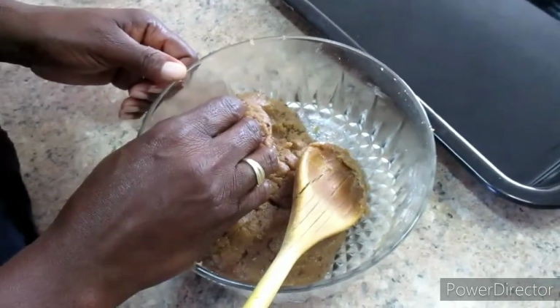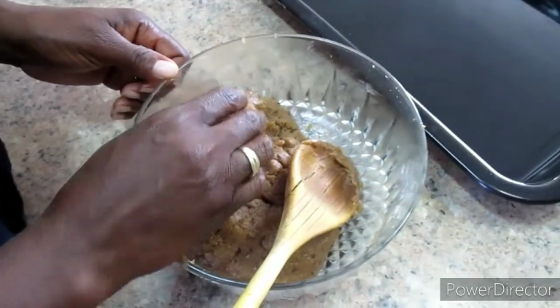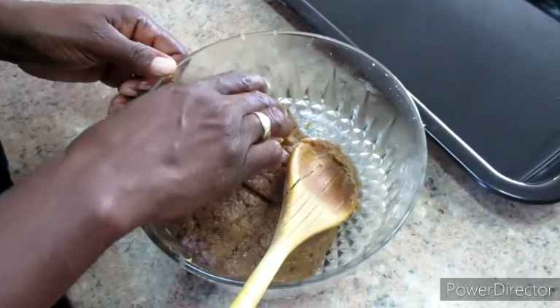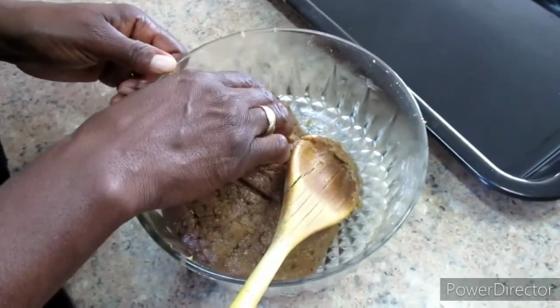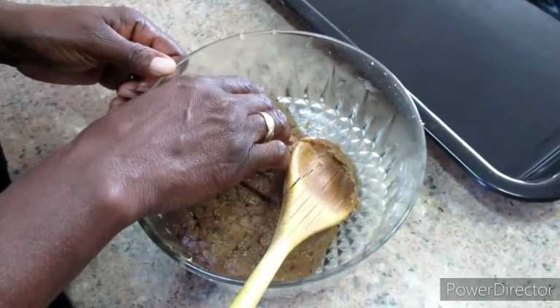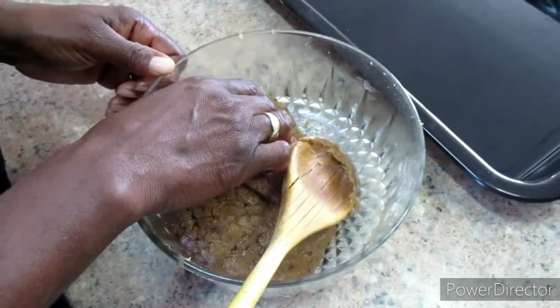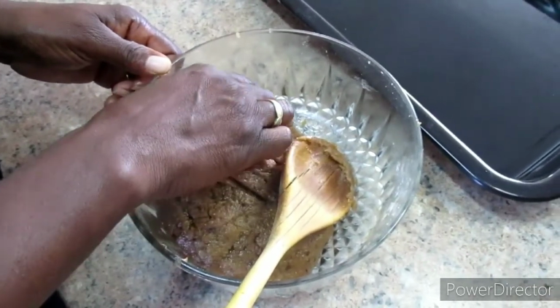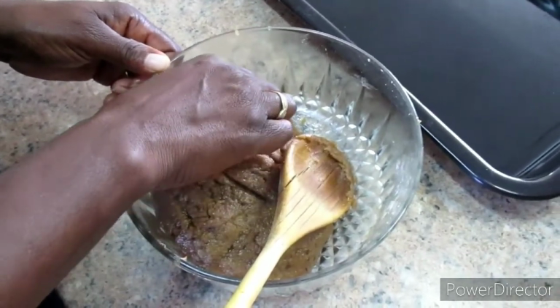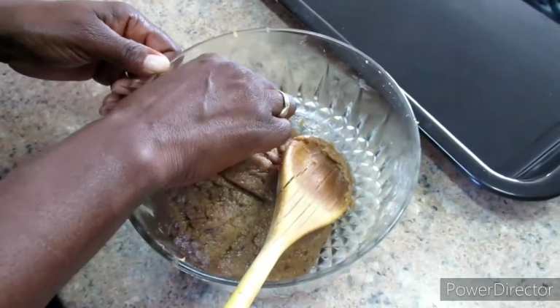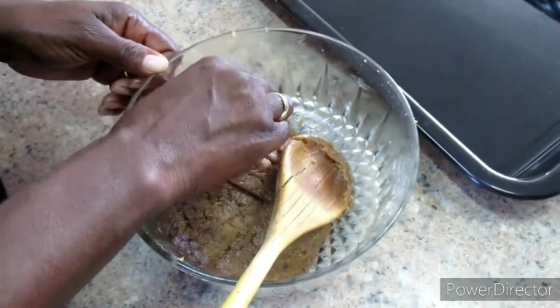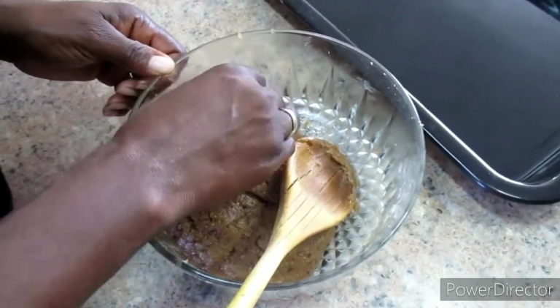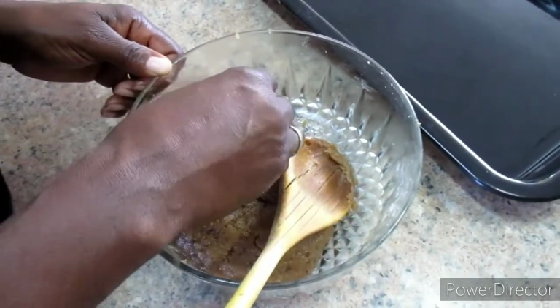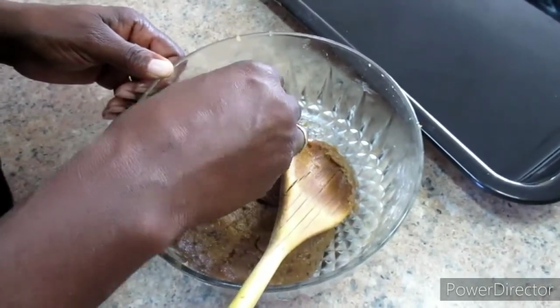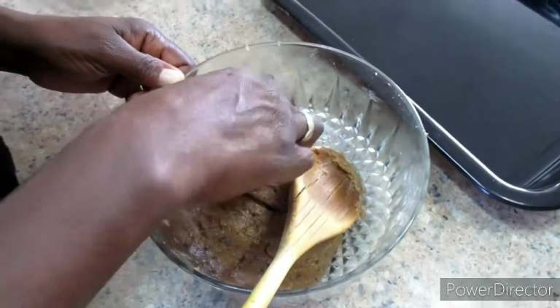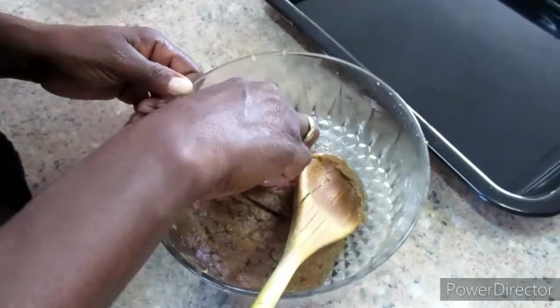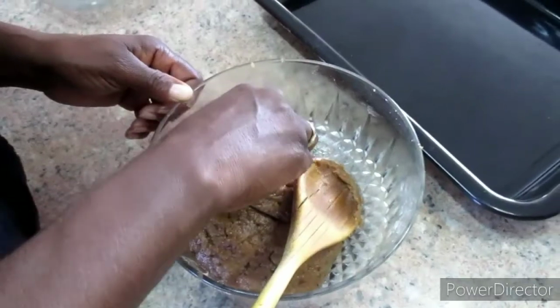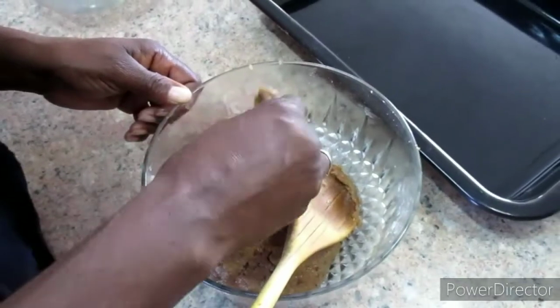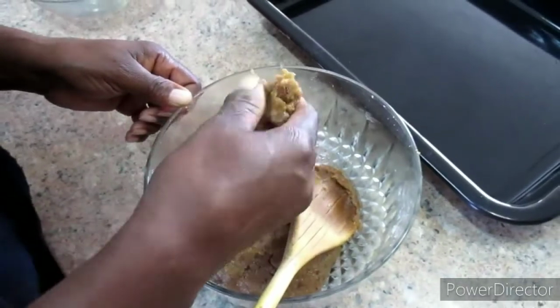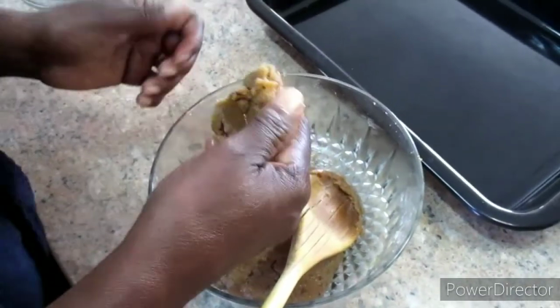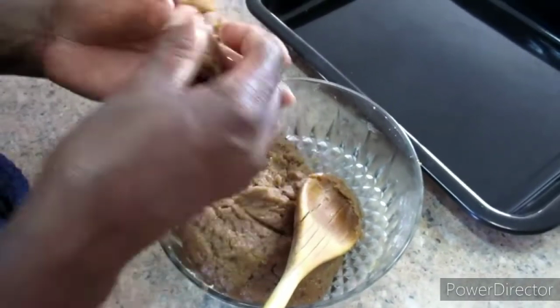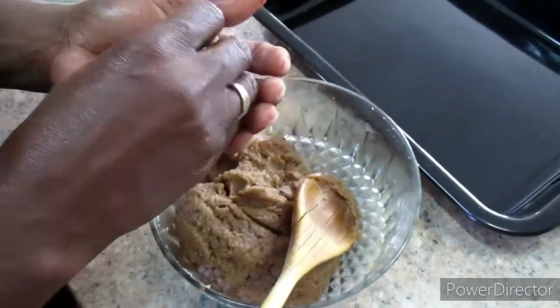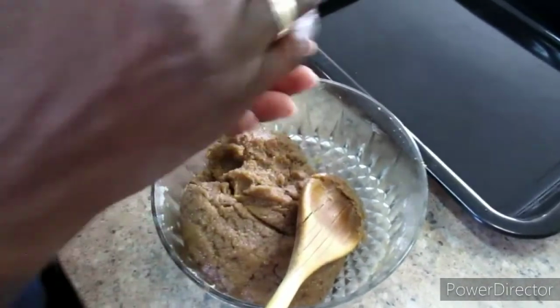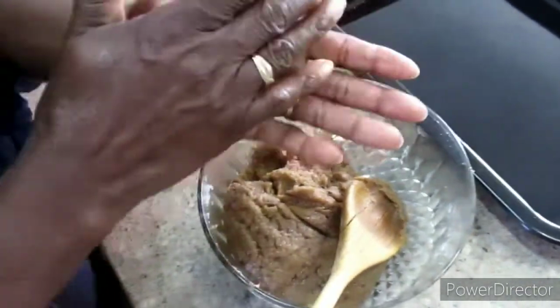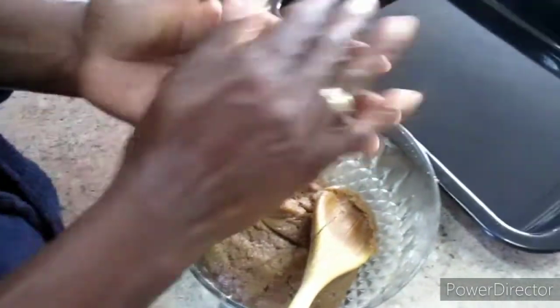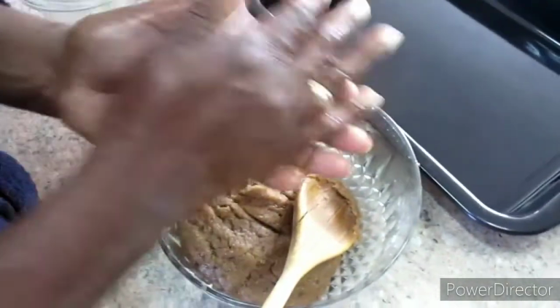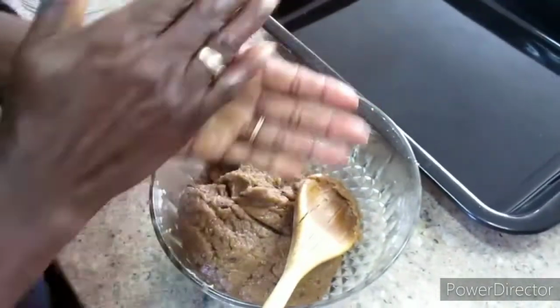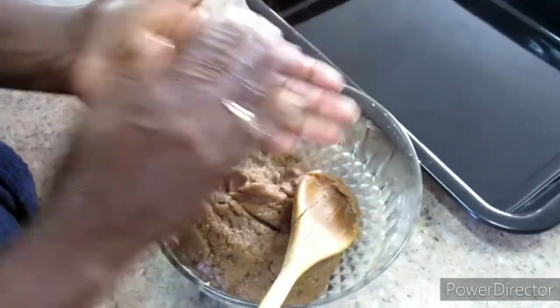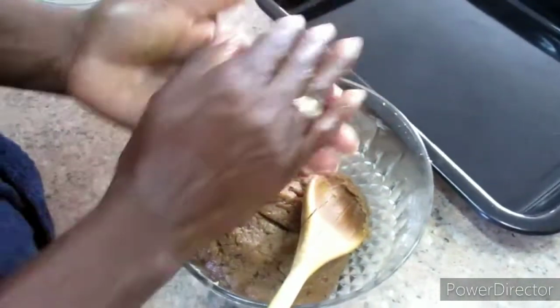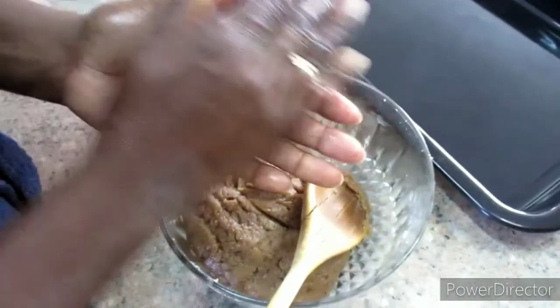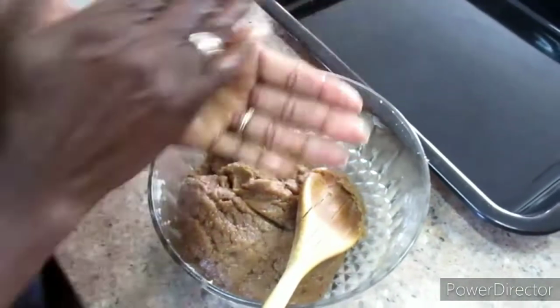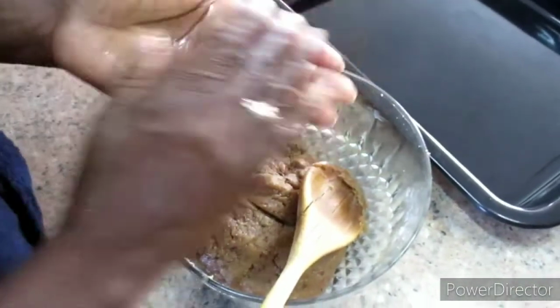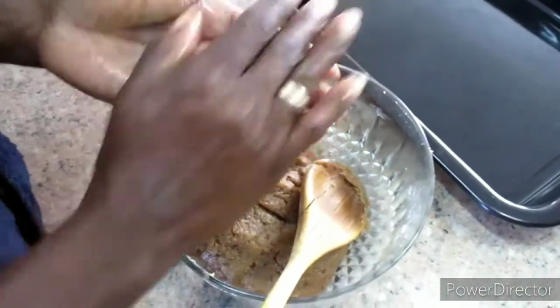What you're going to do is get a piece of dough, roll it with your hands until it forms a ball, and then just put it onto your baking tray.